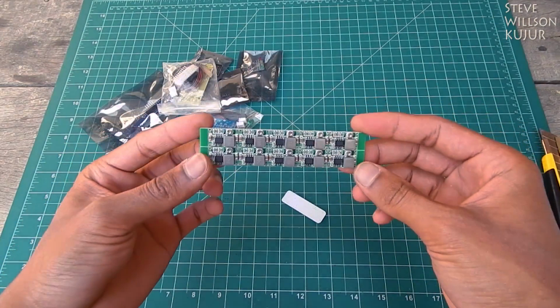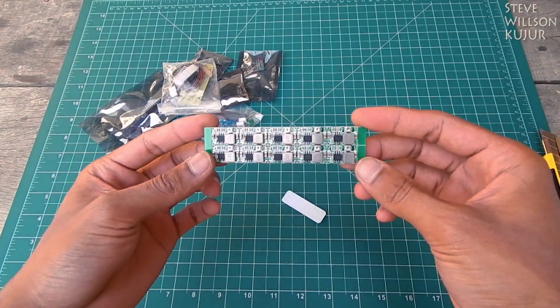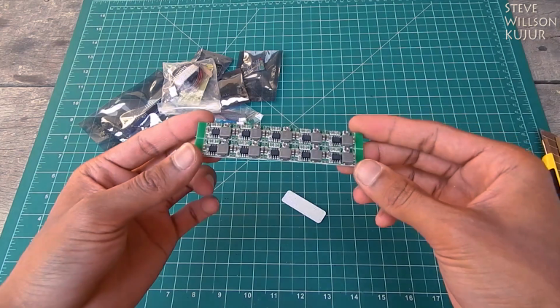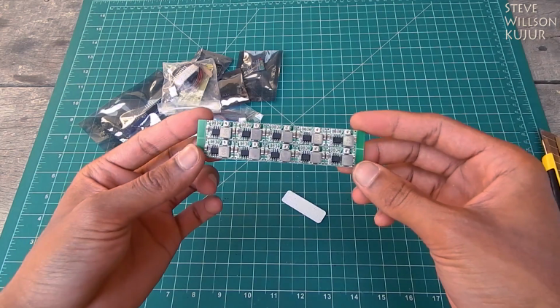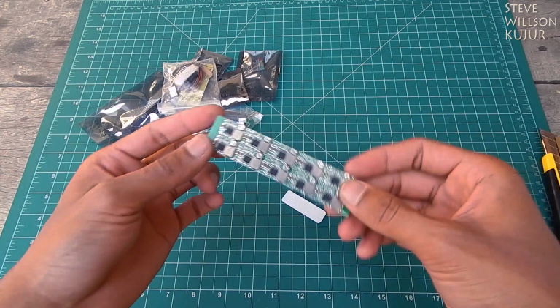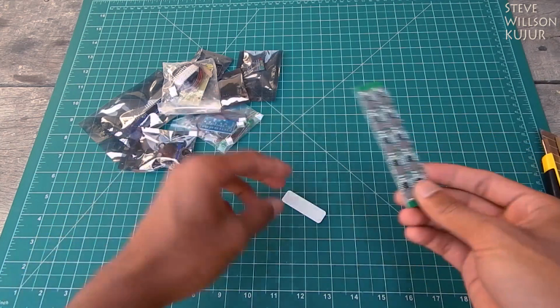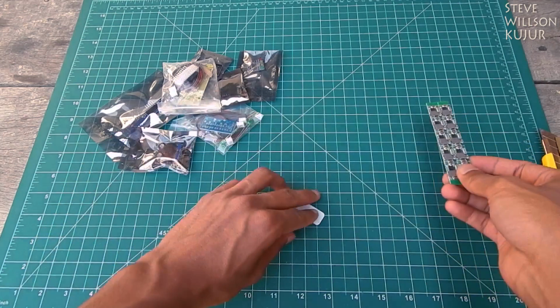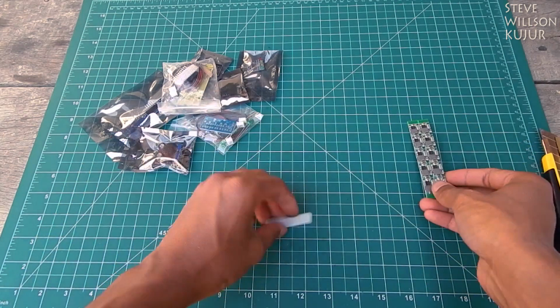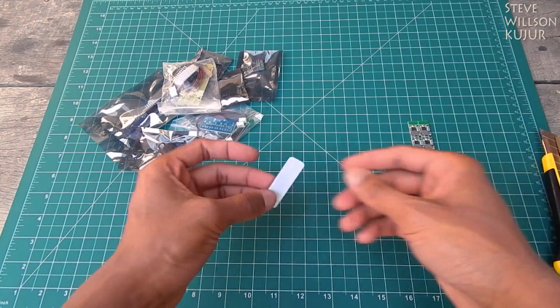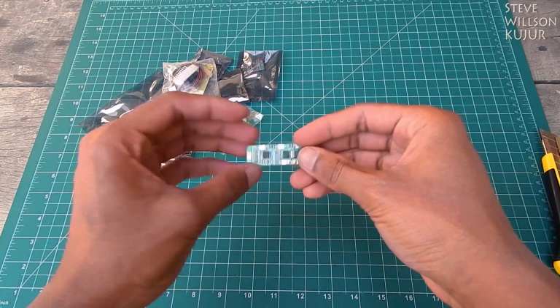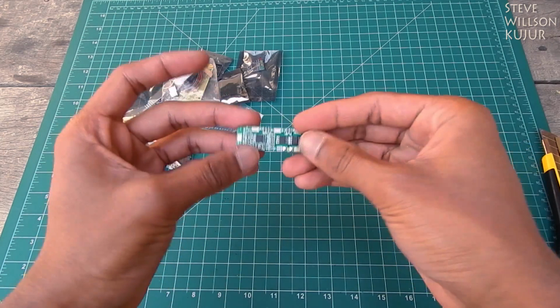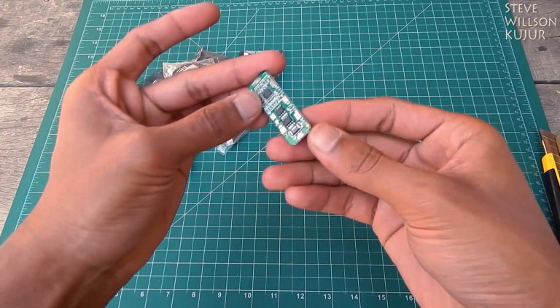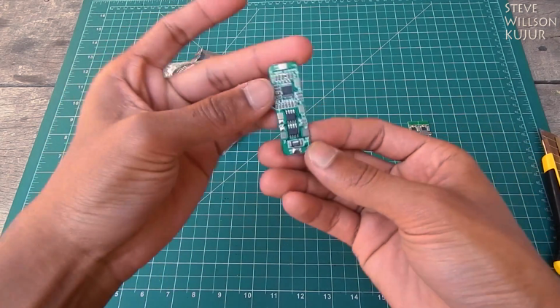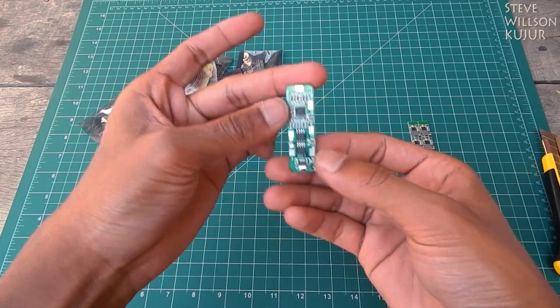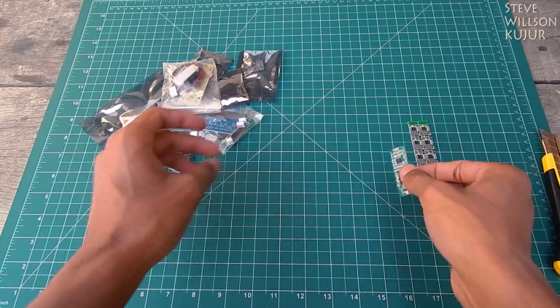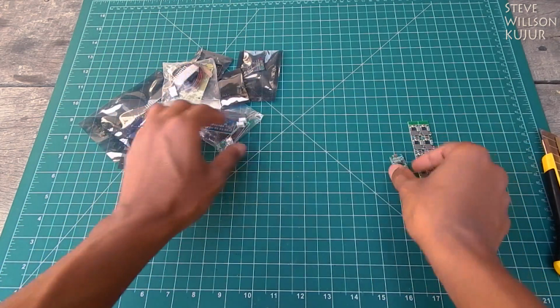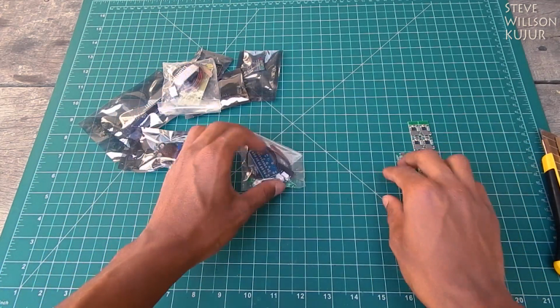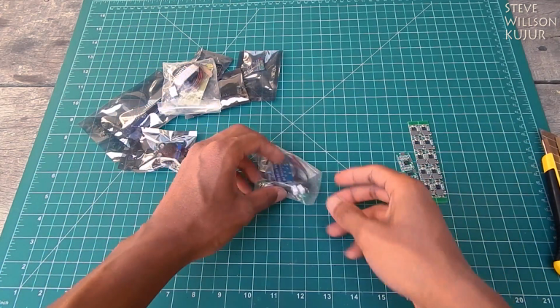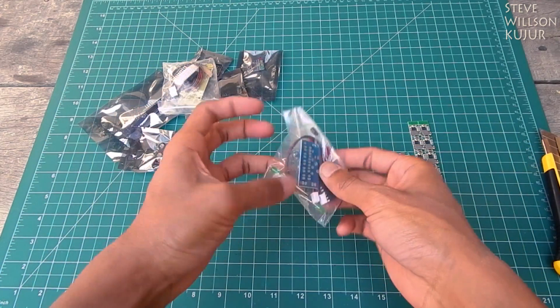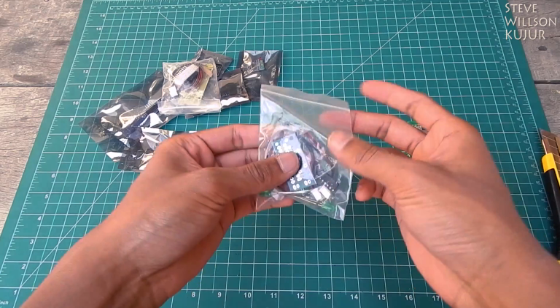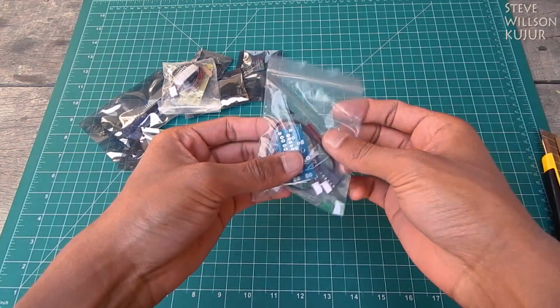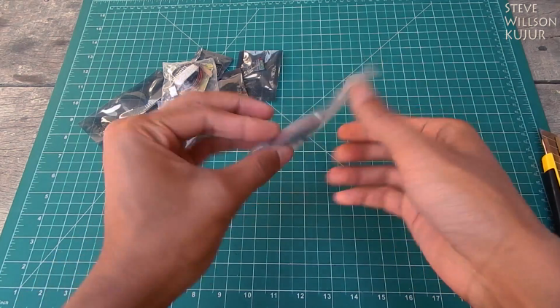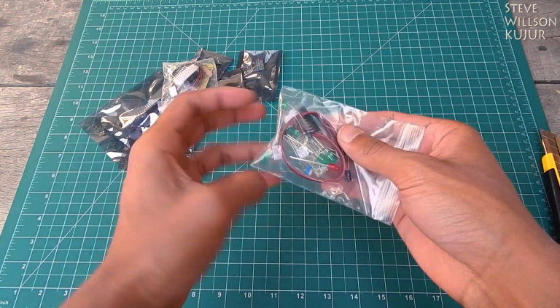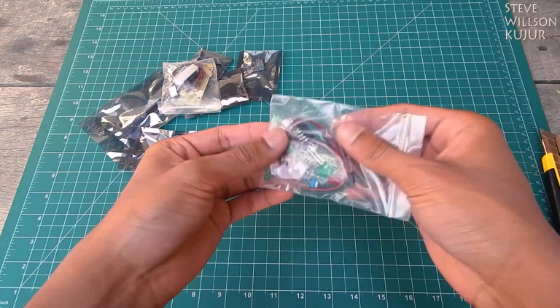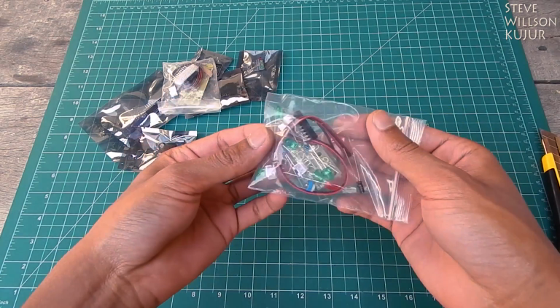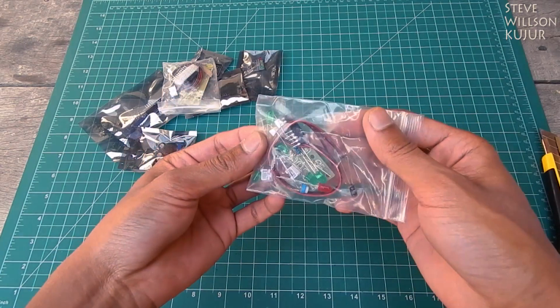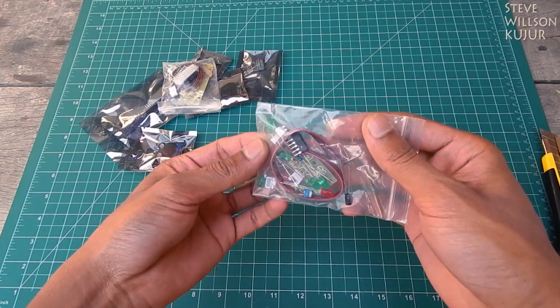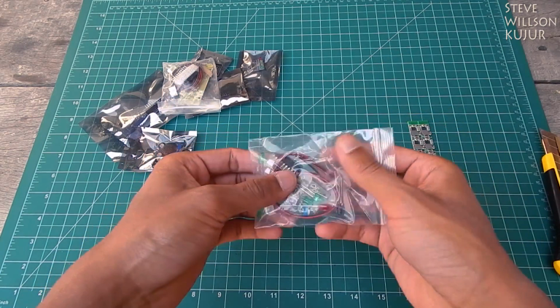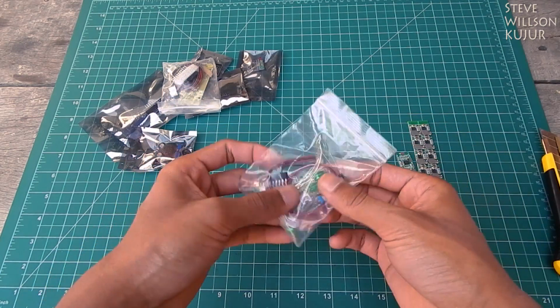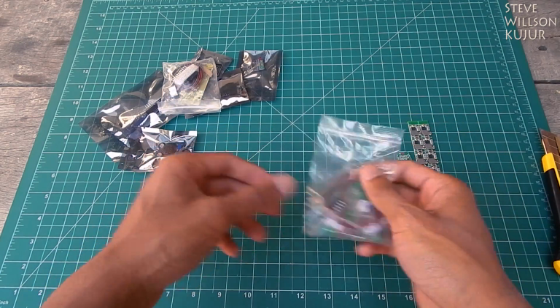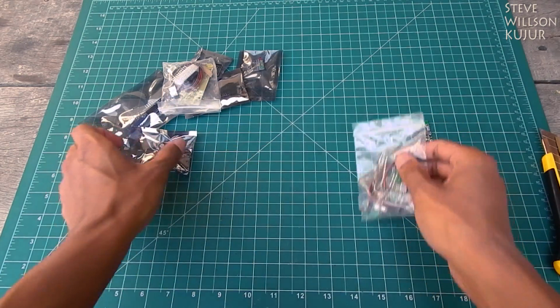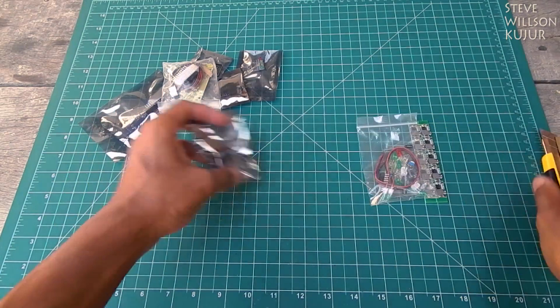...to DC step-down converter. And now it's a 4S BMS board, and I think it's a UV light indicator.